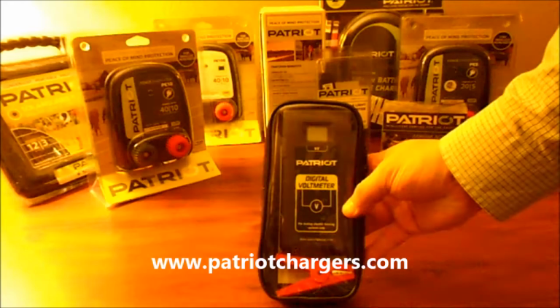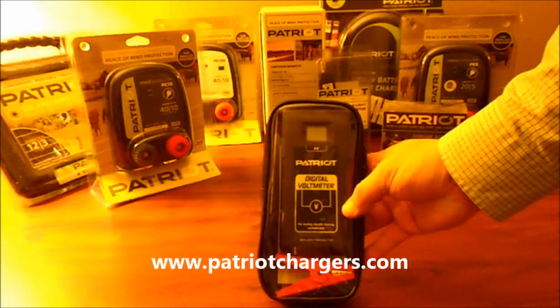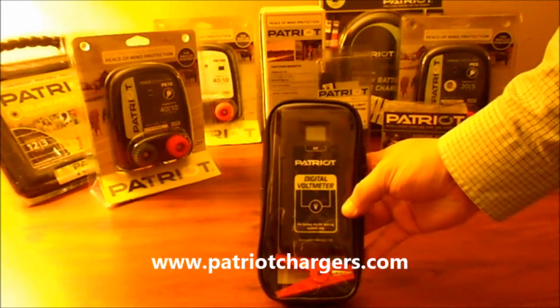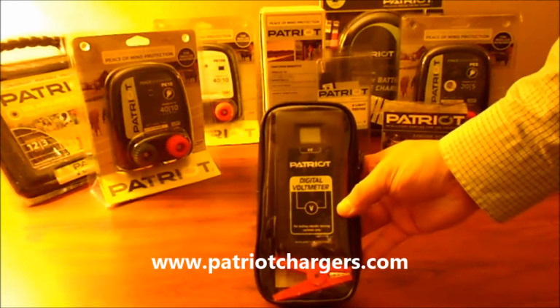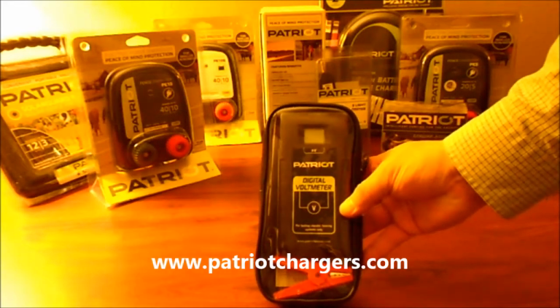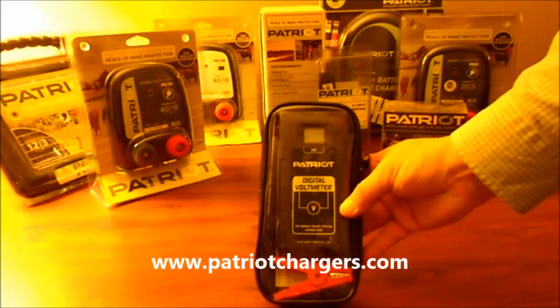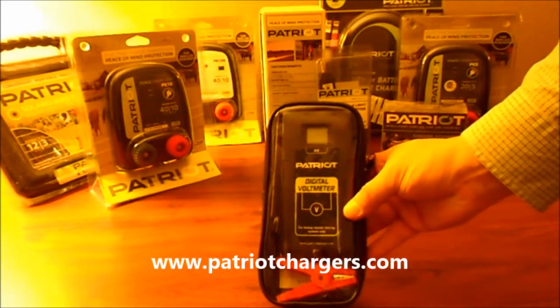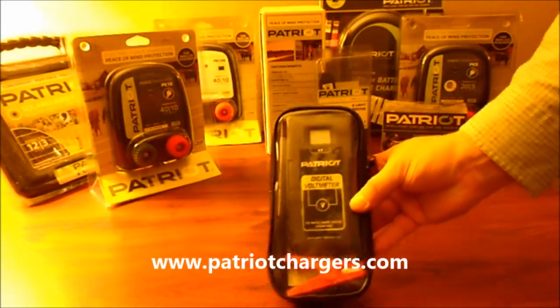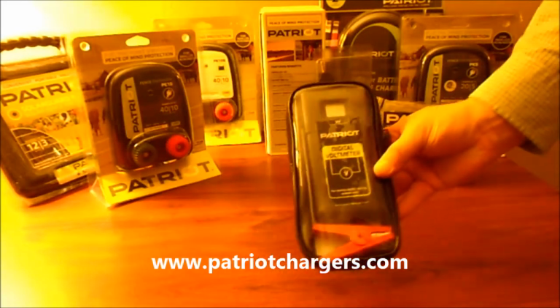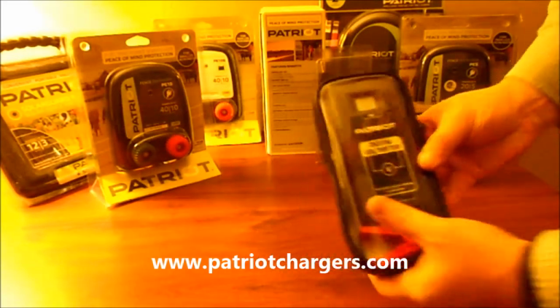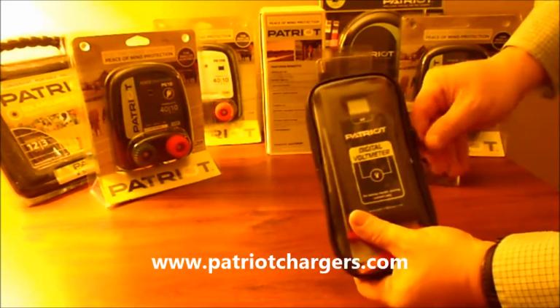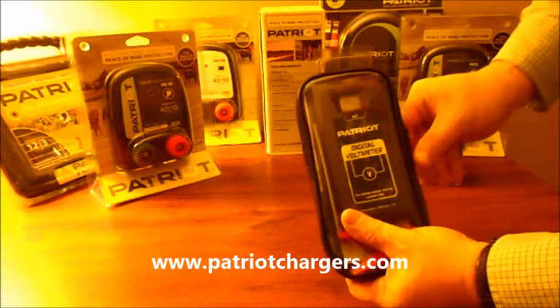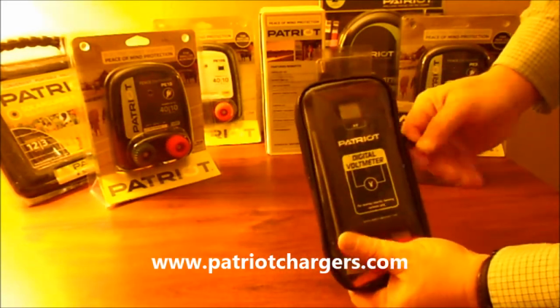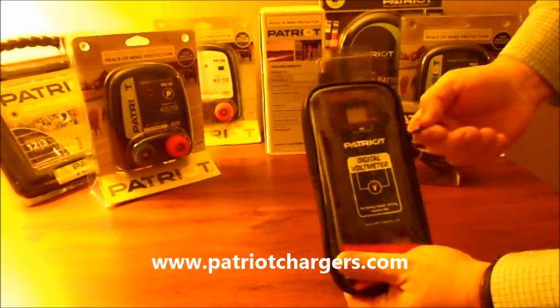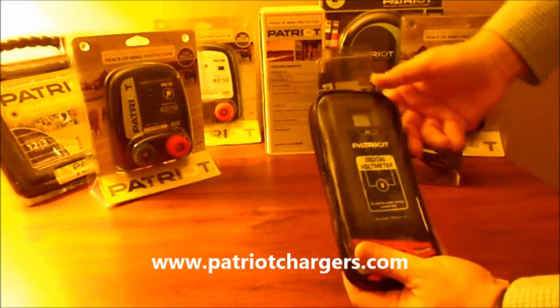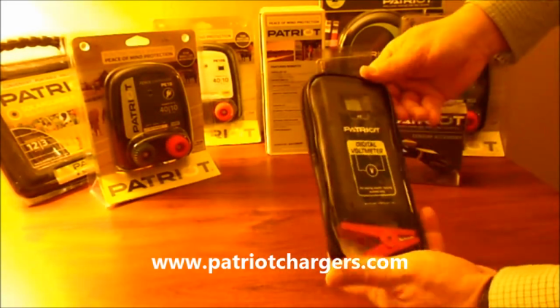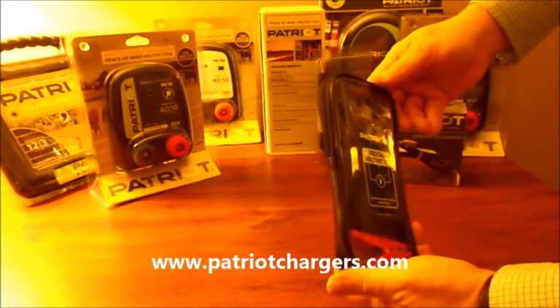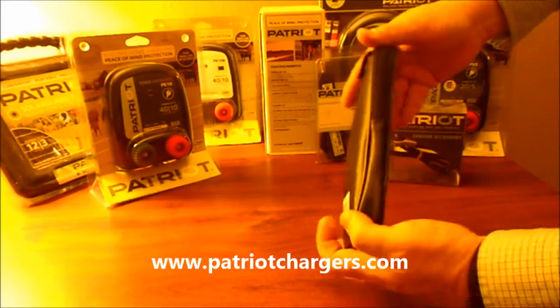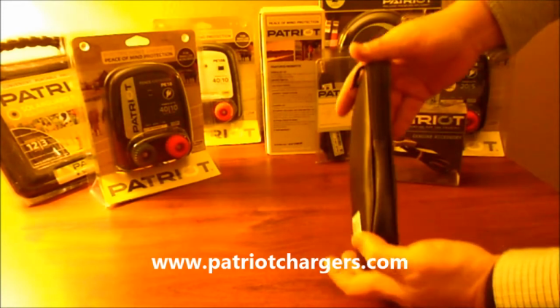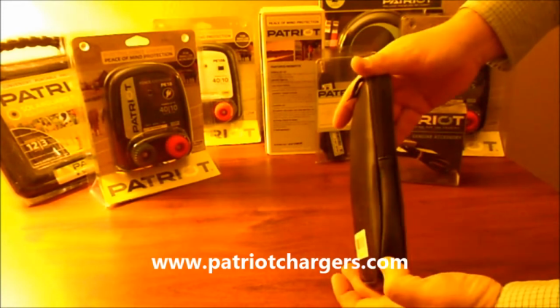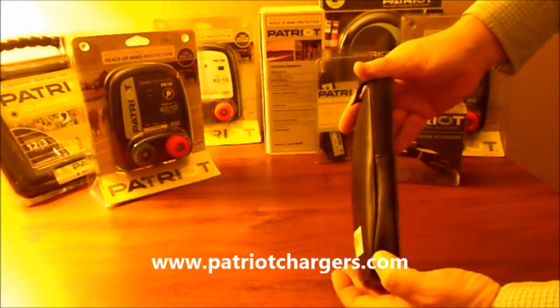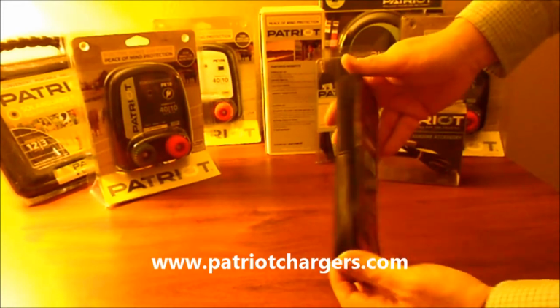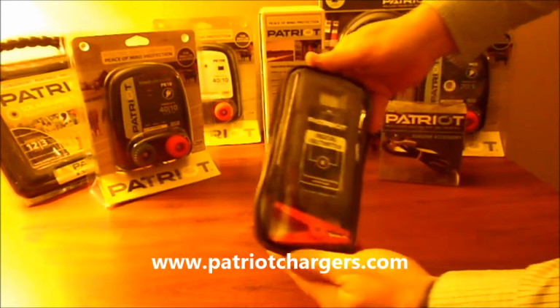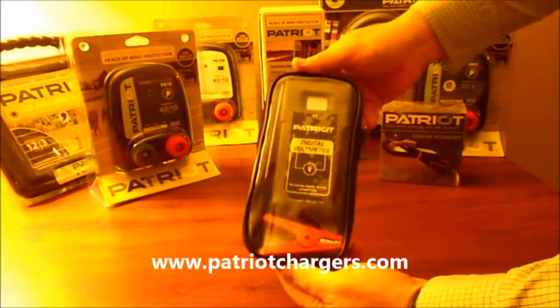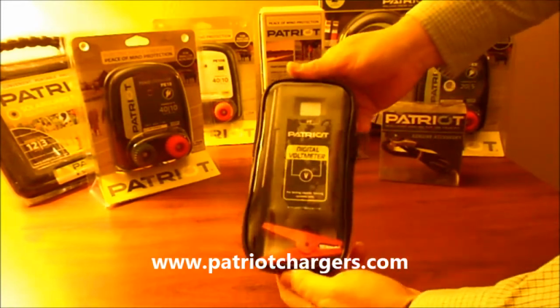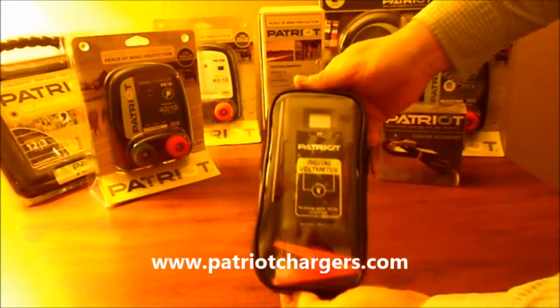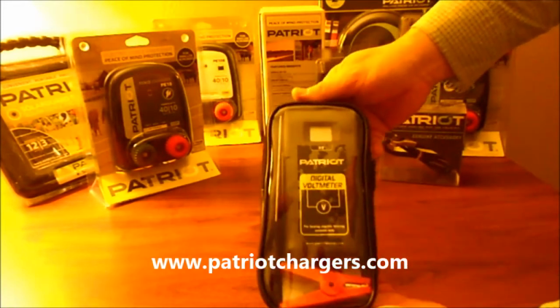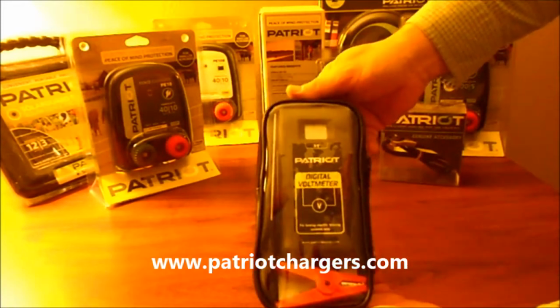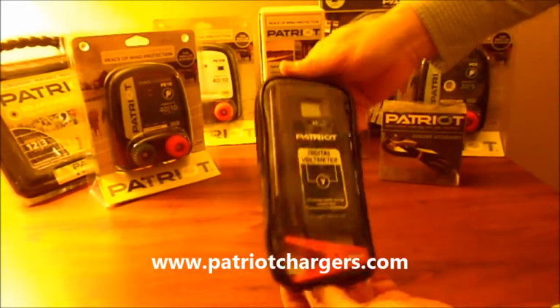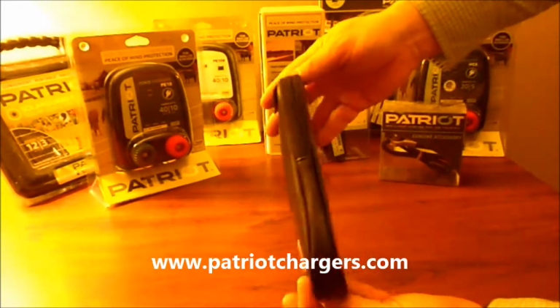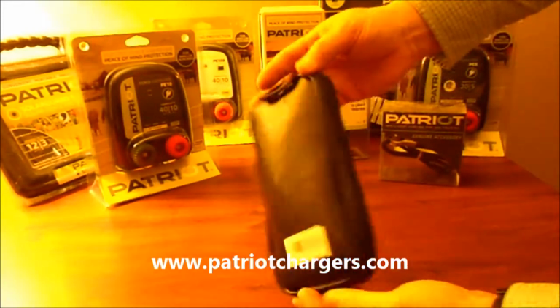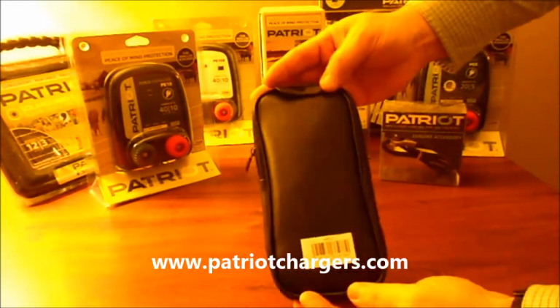We are looking at a Patriot Digital Volt Meter from TrueTest. When you order this from our website, PatriotChargers.com, this is what you're going to get.